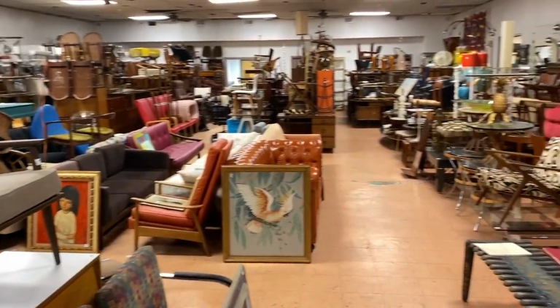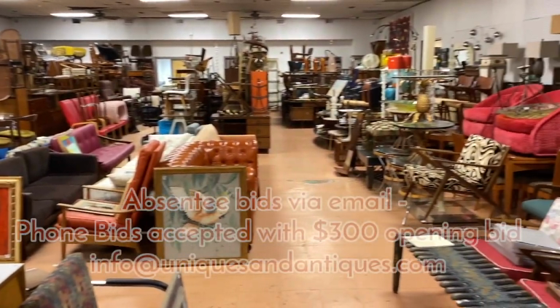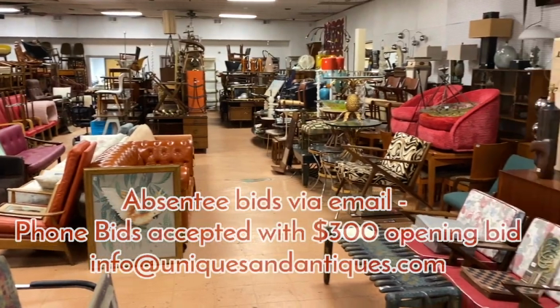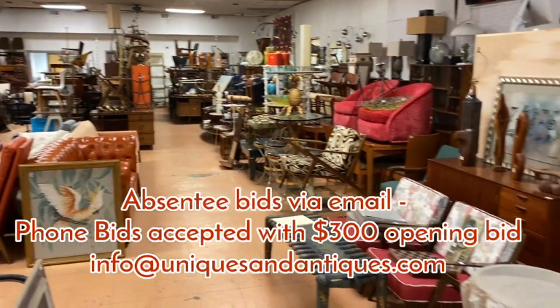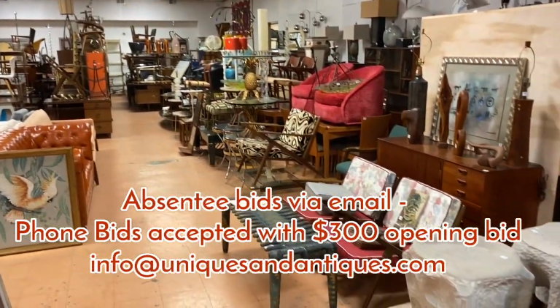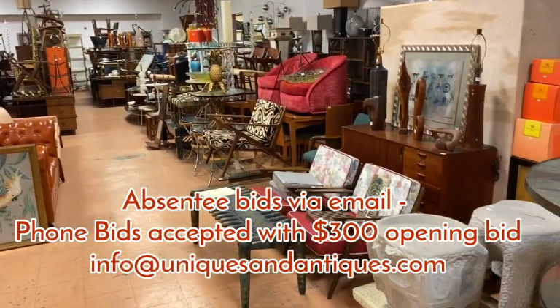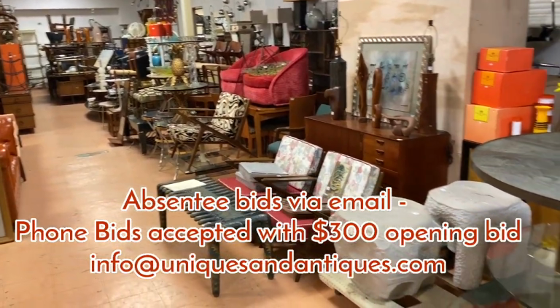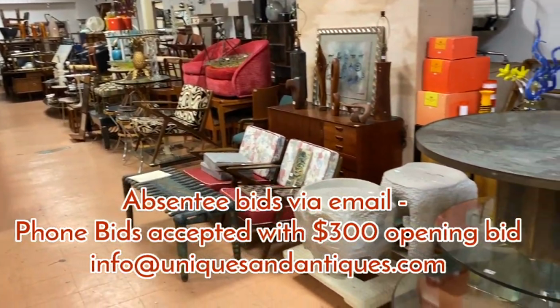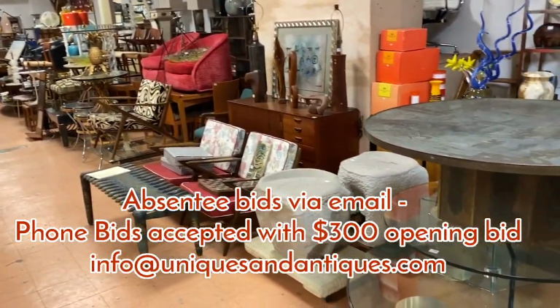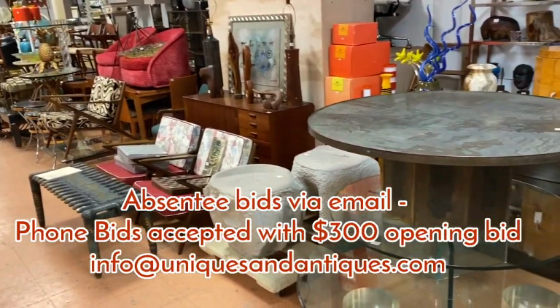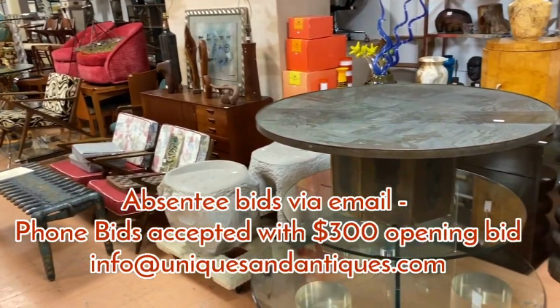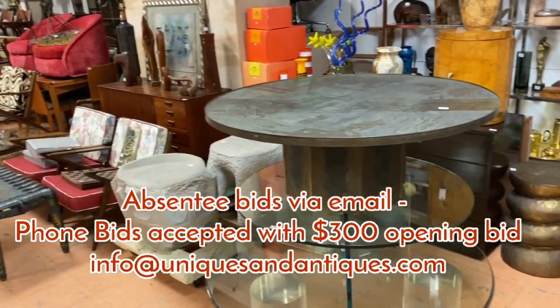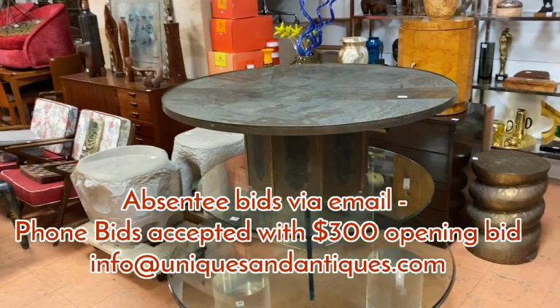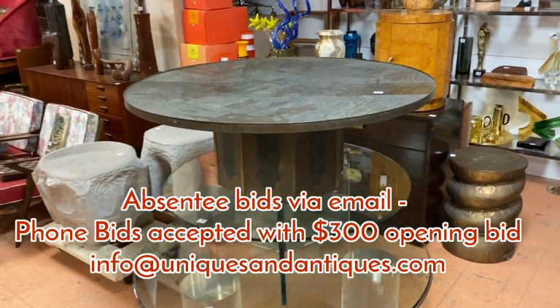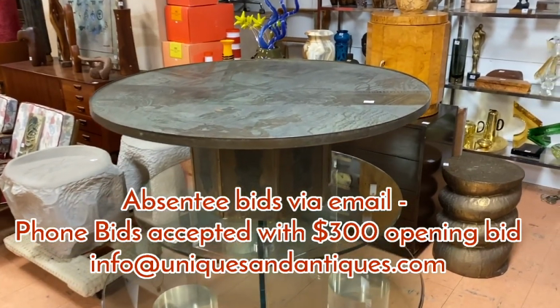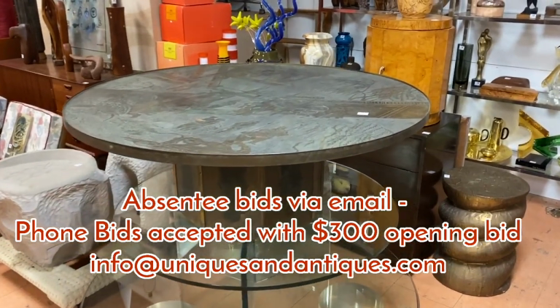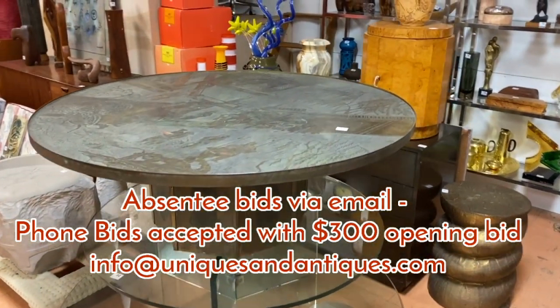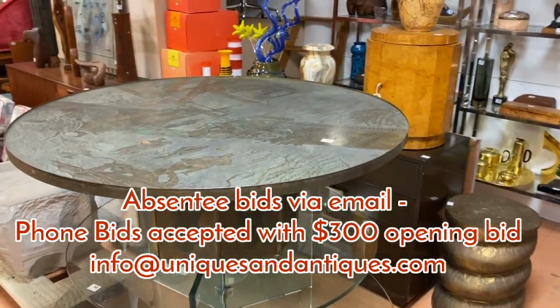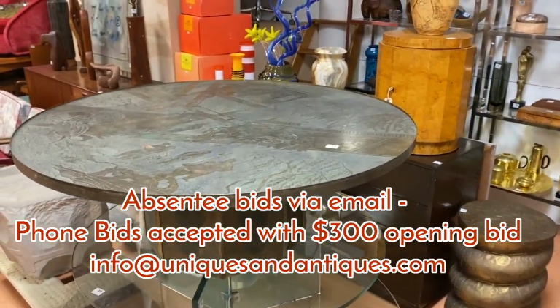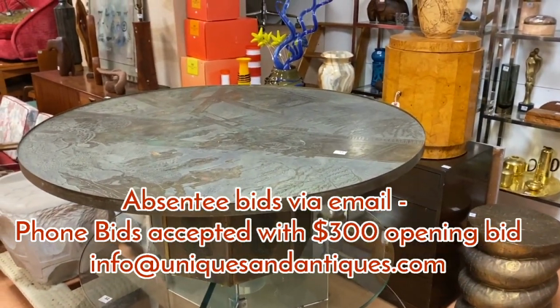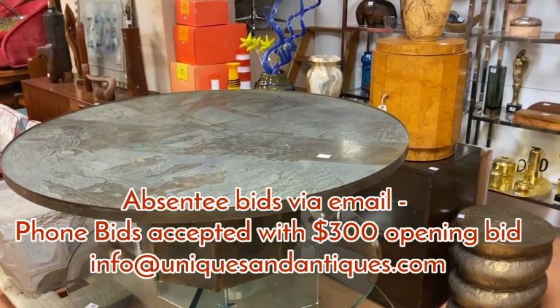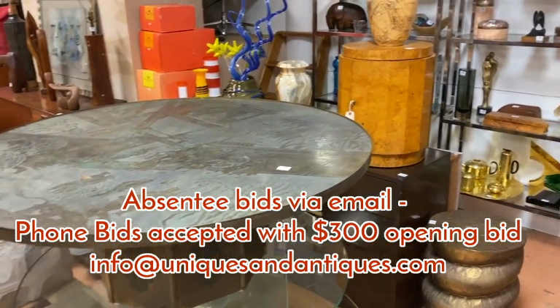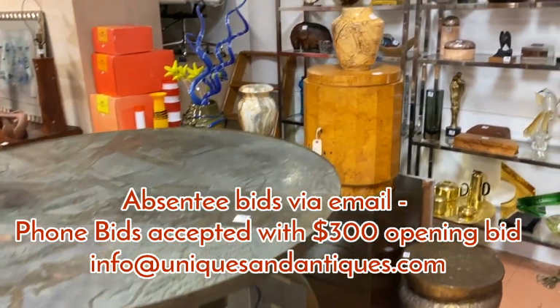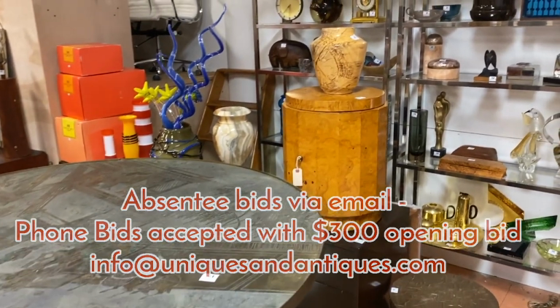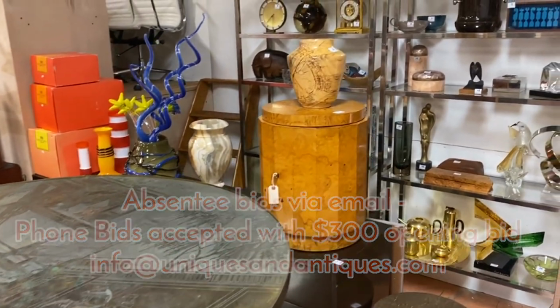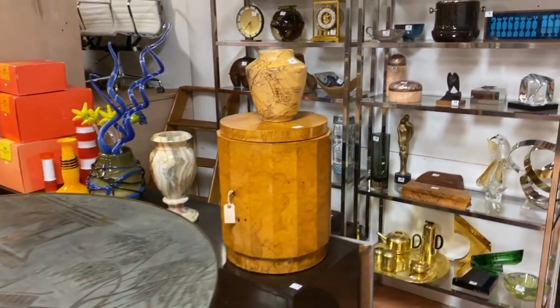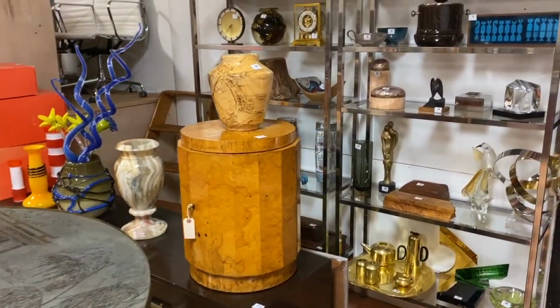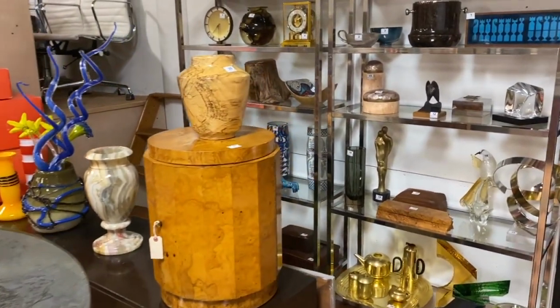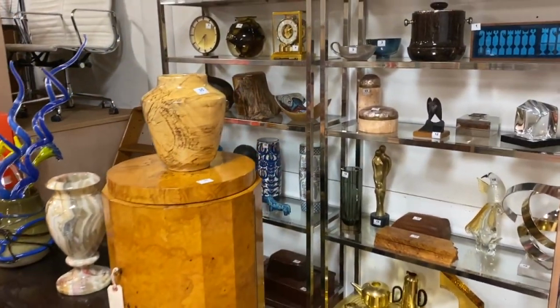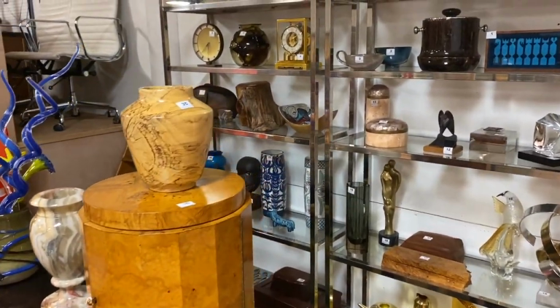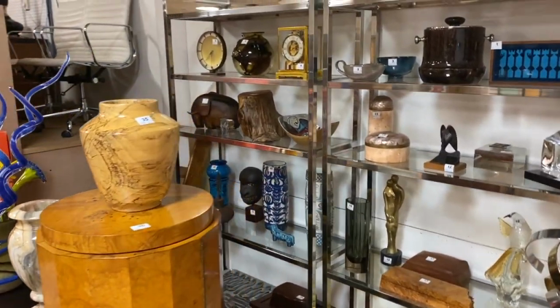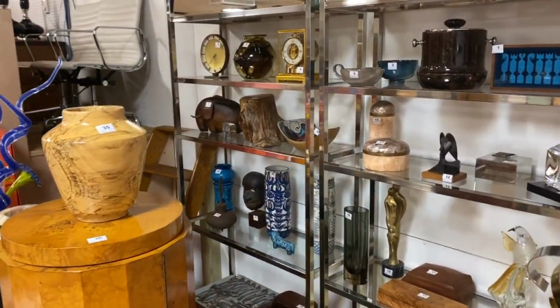We do accept phone bids and absentee bids, so you need to email us and we'll get you set up for that. Phone bids must start at at least $300 — if you want to bid less than that, leave an absentee bid.